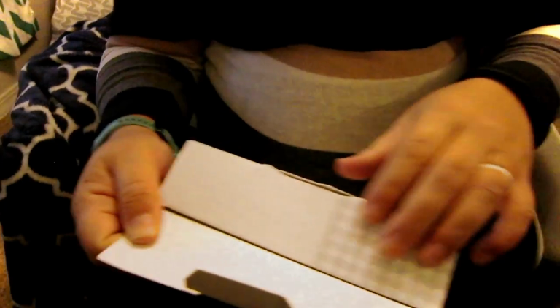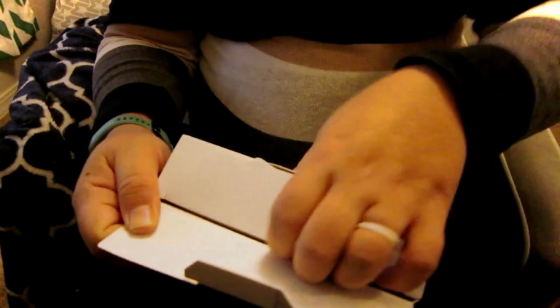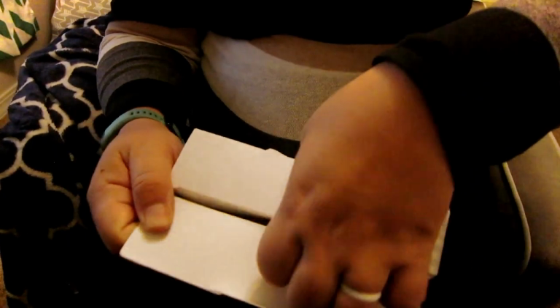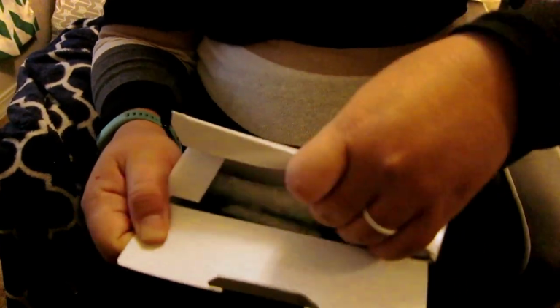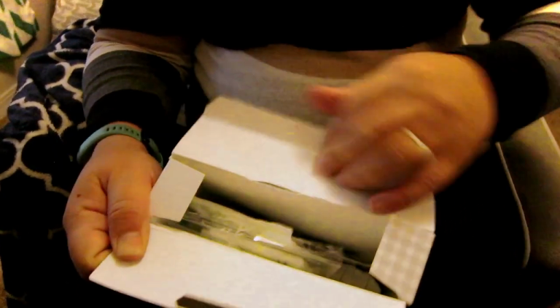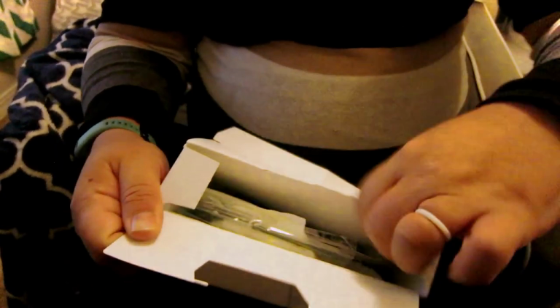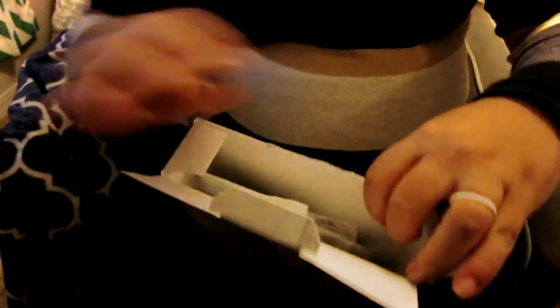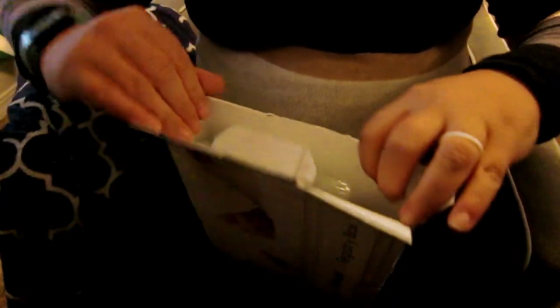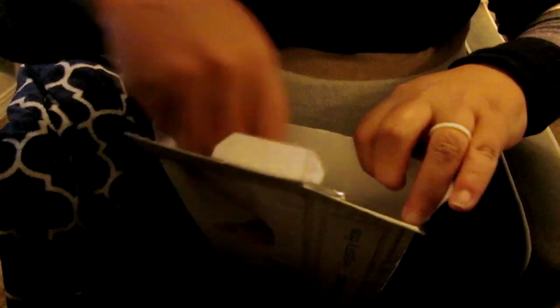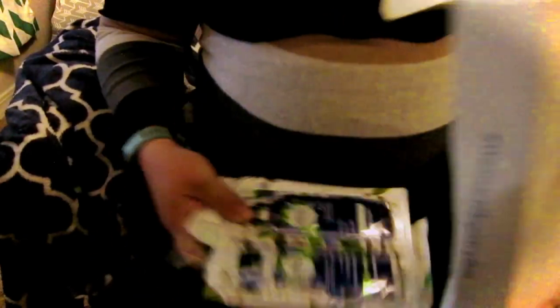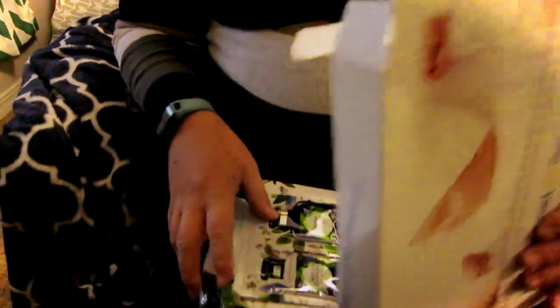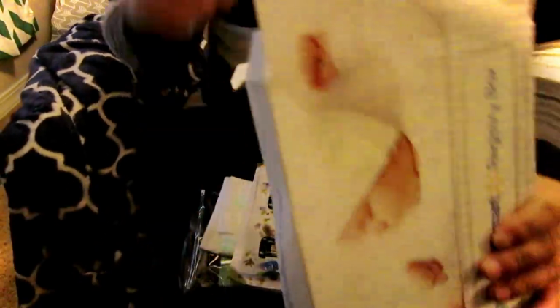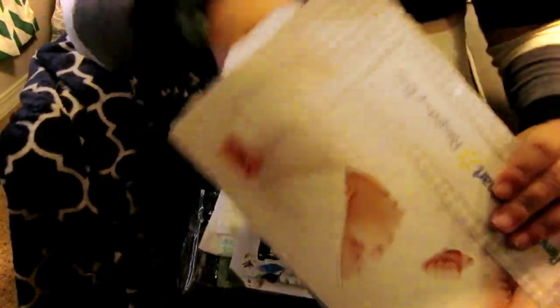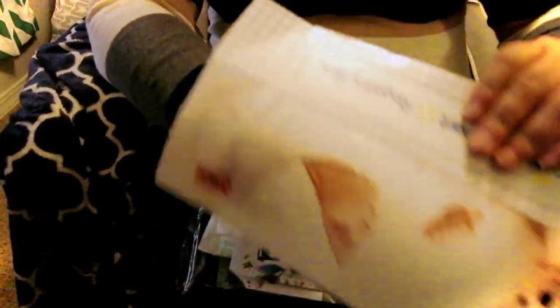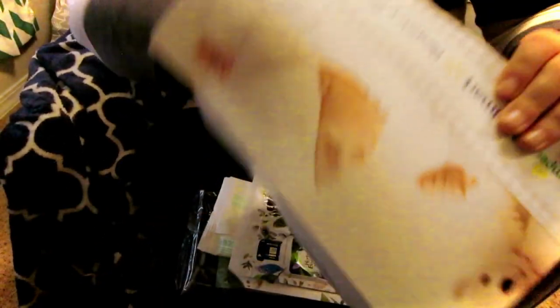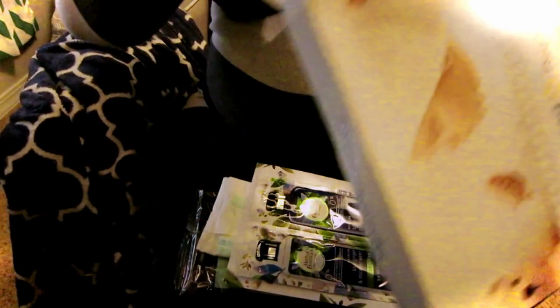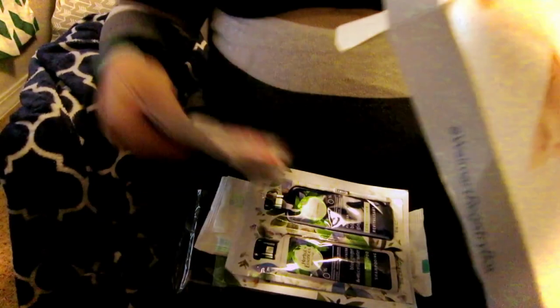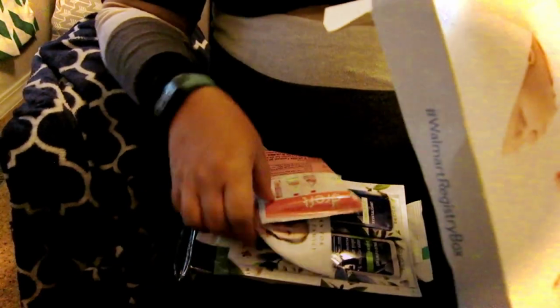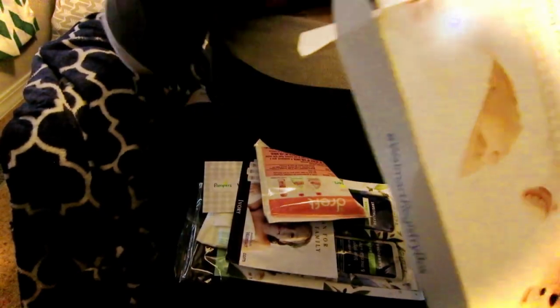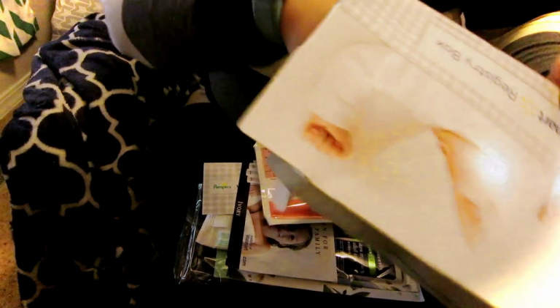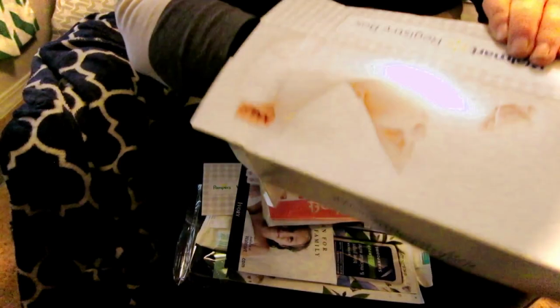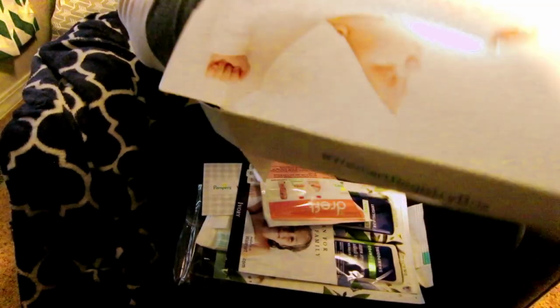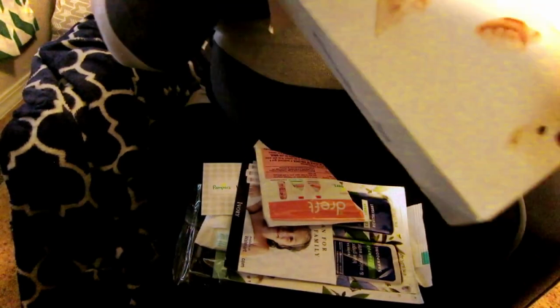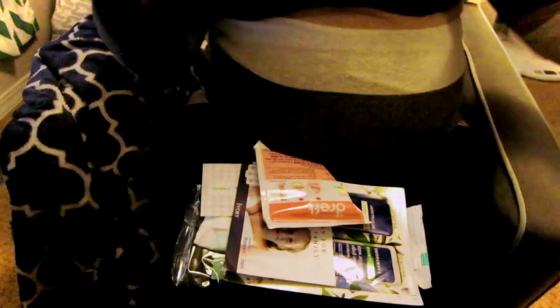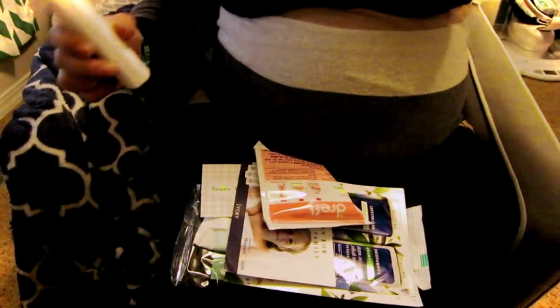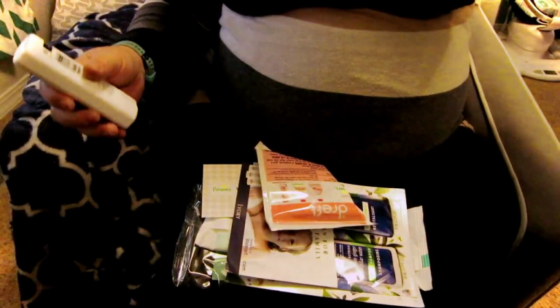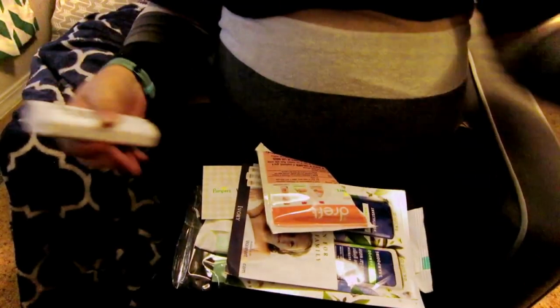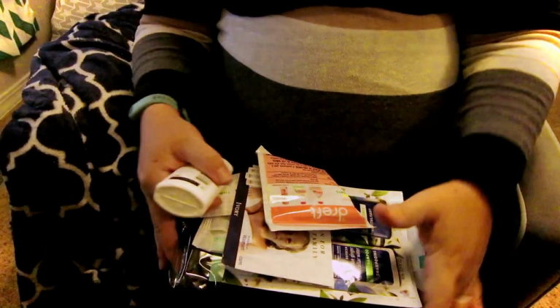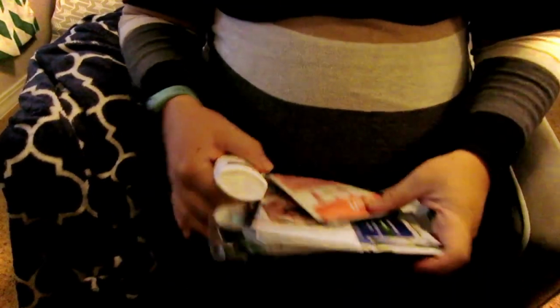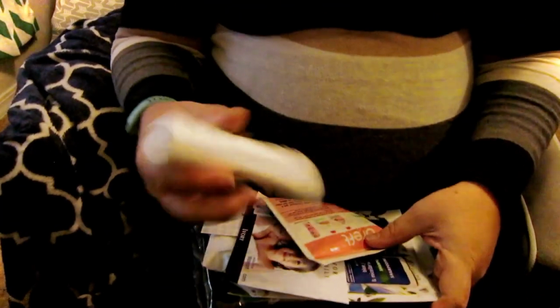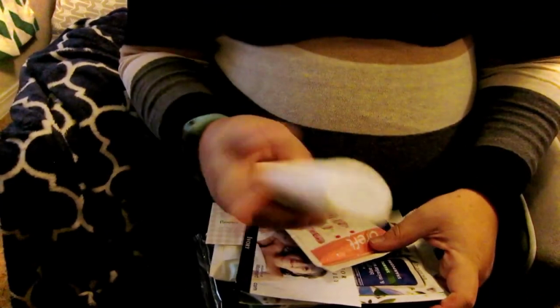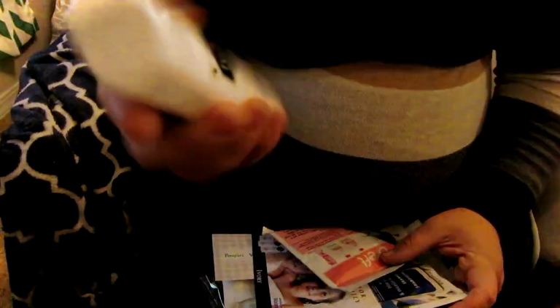Alright, let's open it up and see what is inside. A bunch of samples — lots and lots of samples. And my lap is not very big anymore, so let's see what we've got.